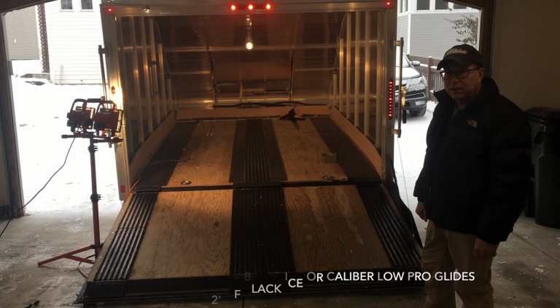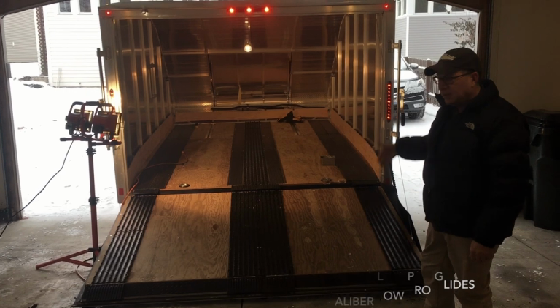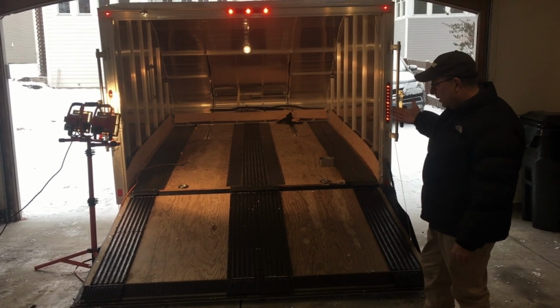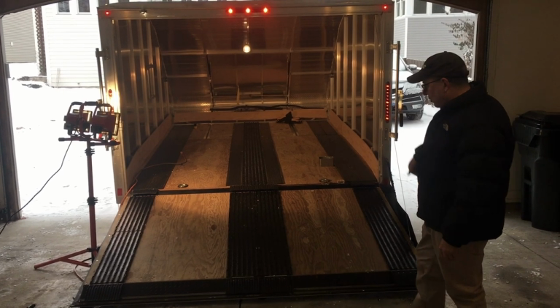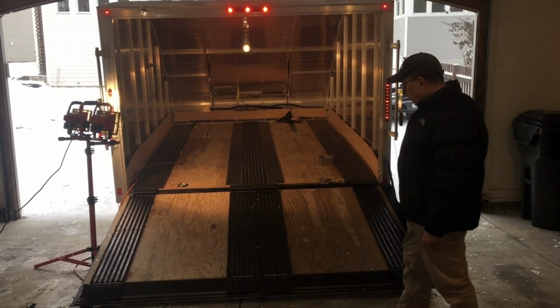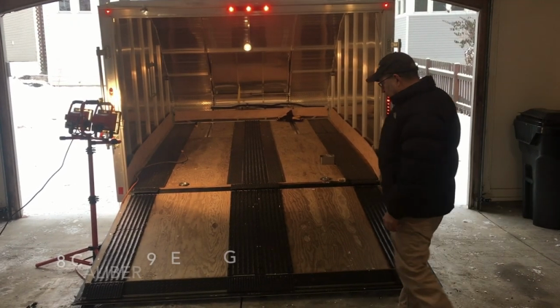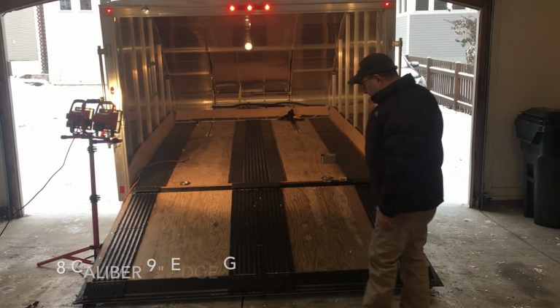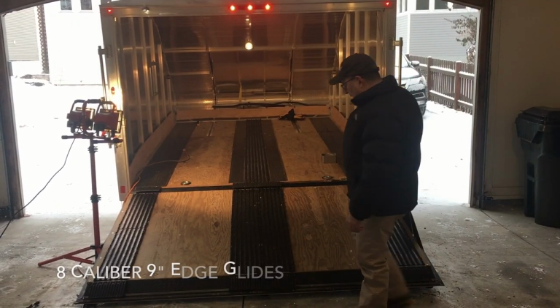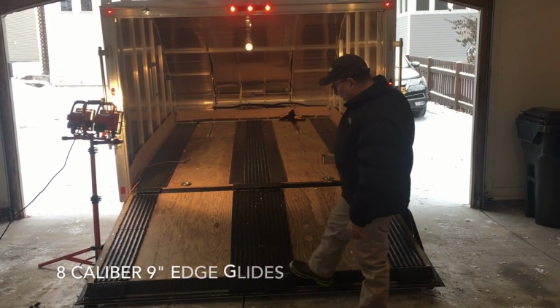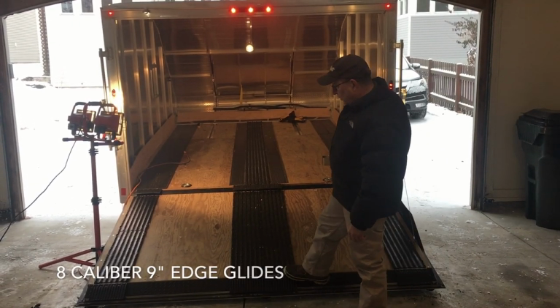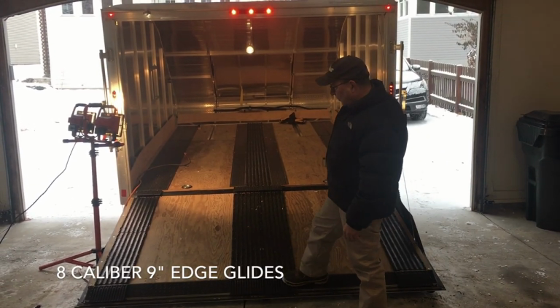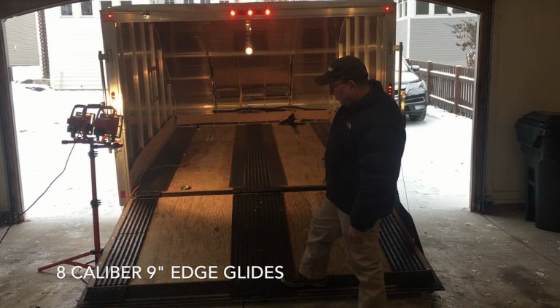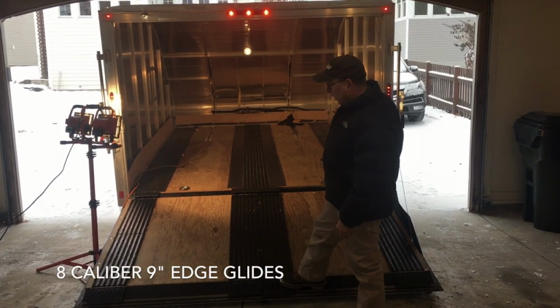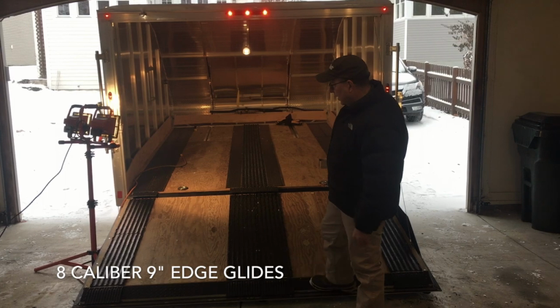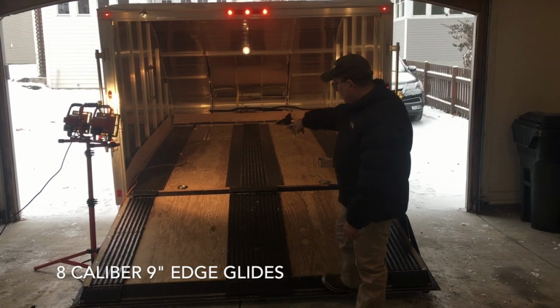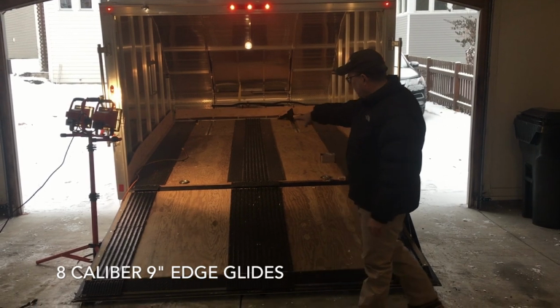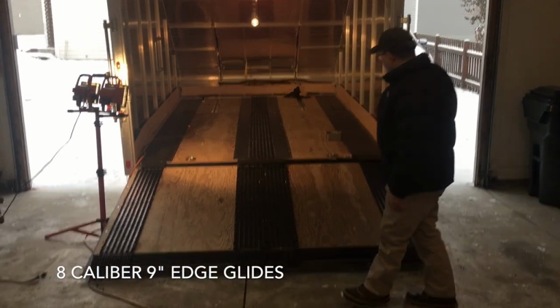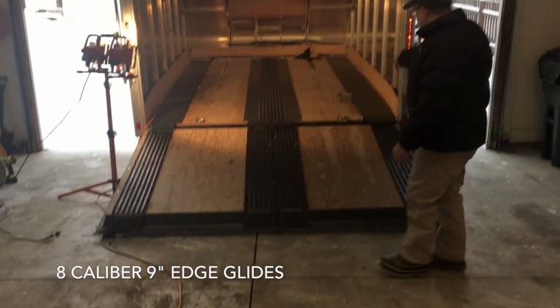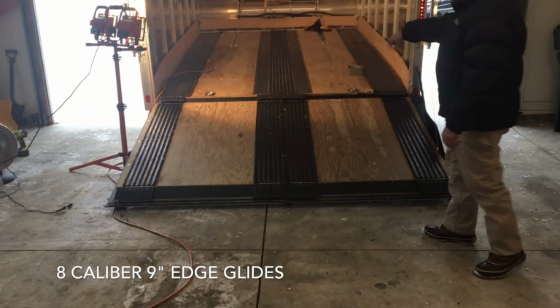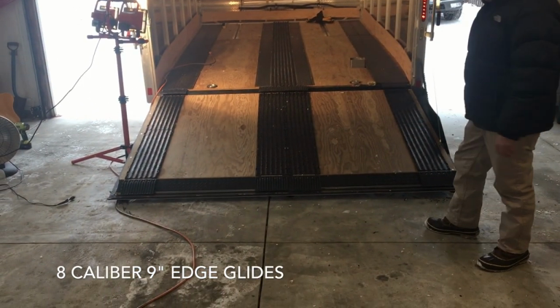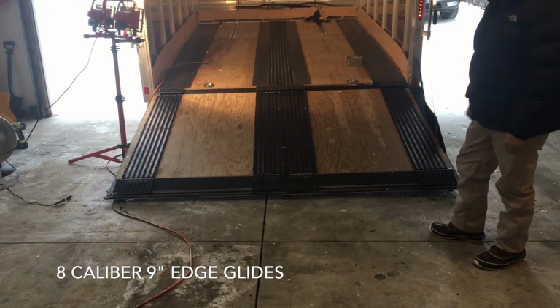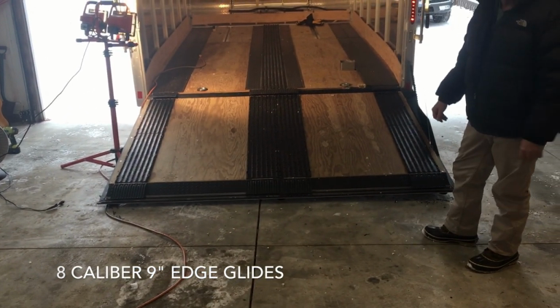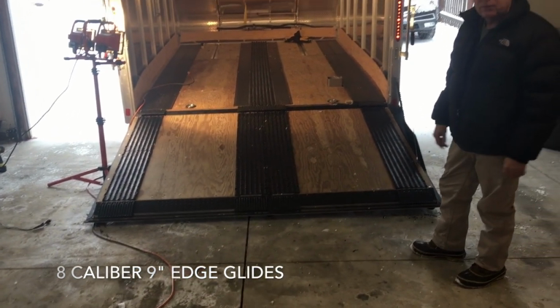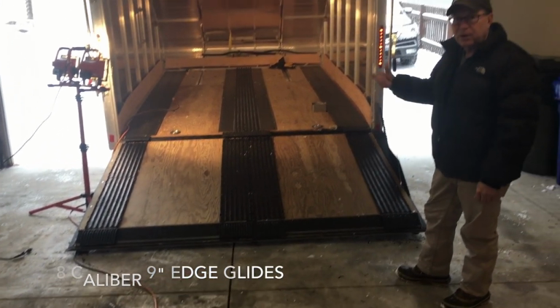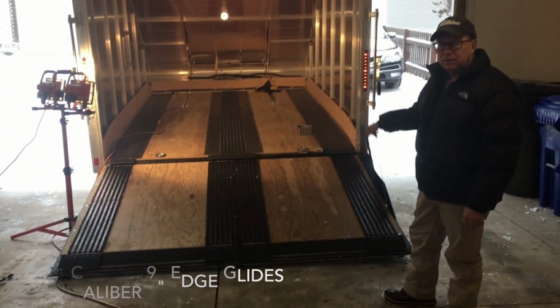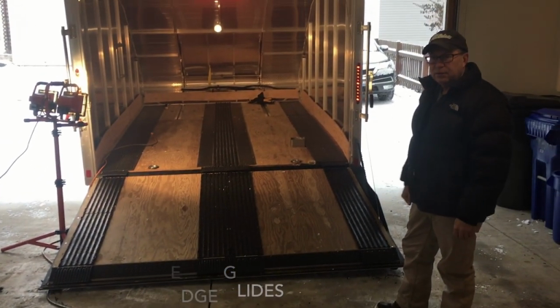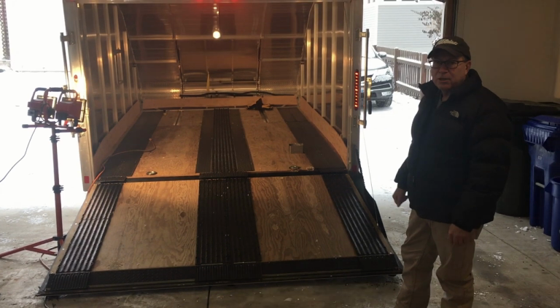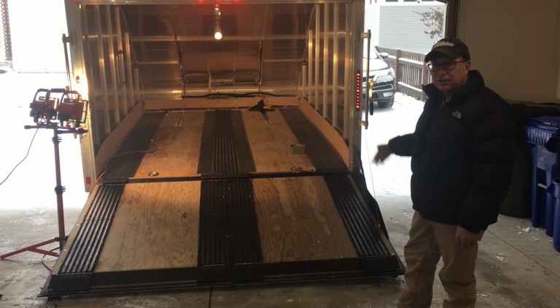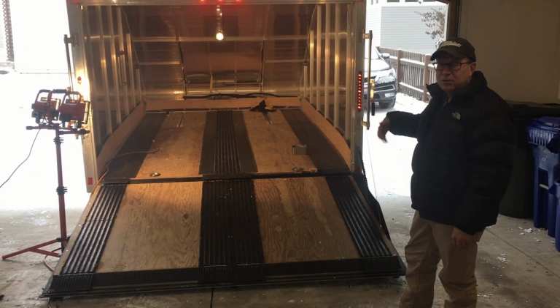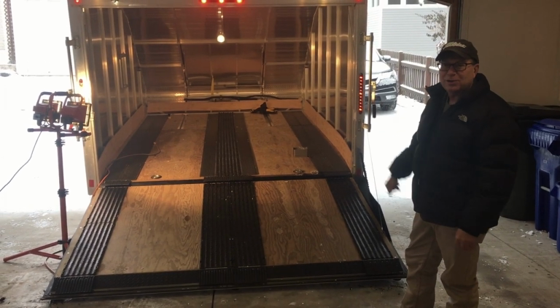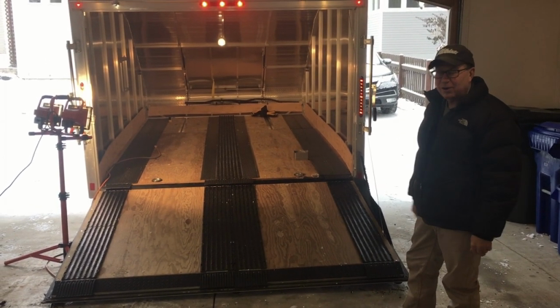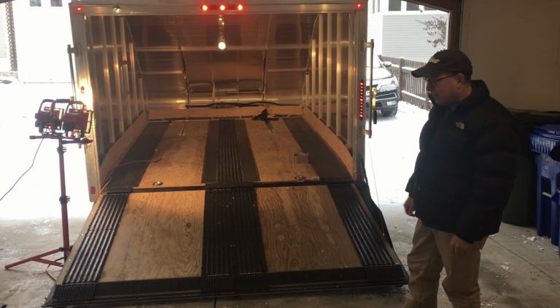In addition, we put Edge Glides to protect the edges of the trailer from the beating they take when you pull sleds on and off.